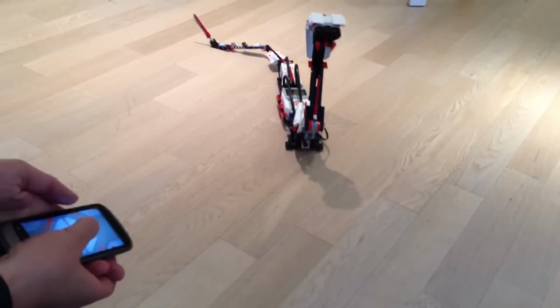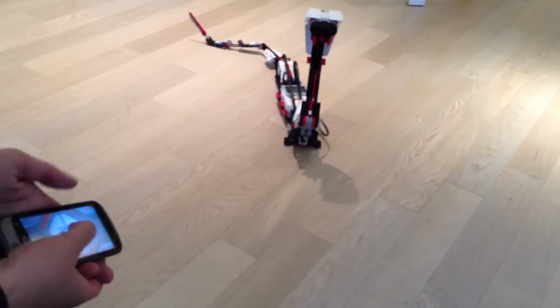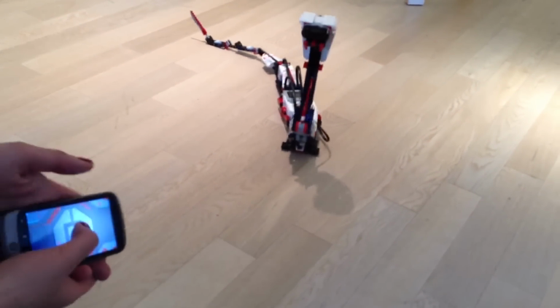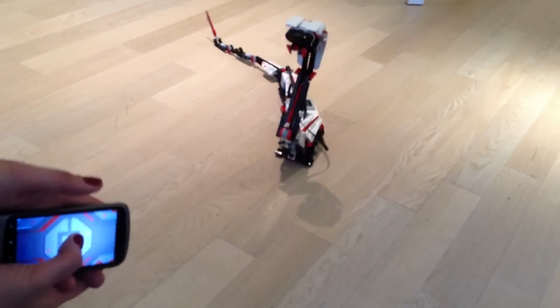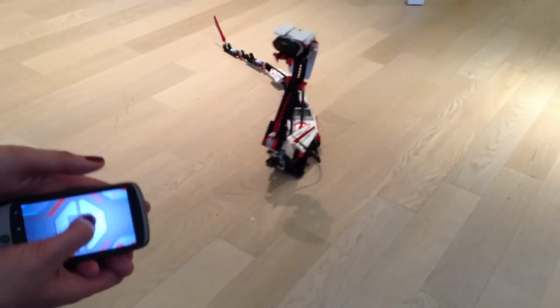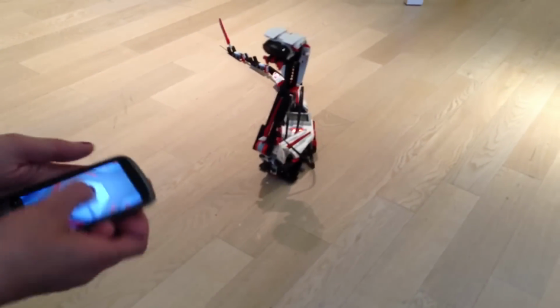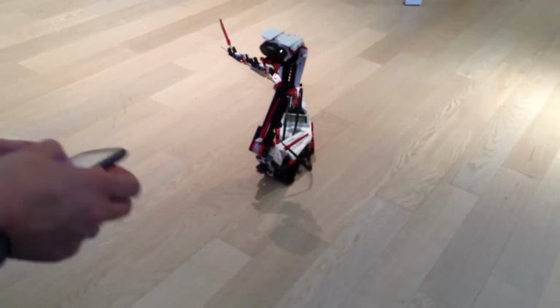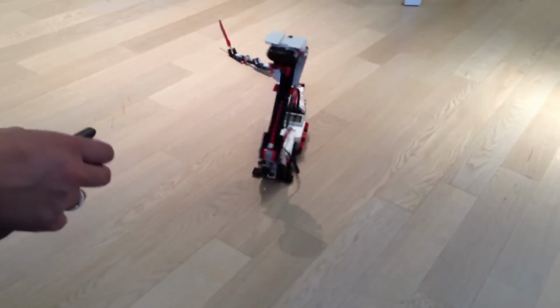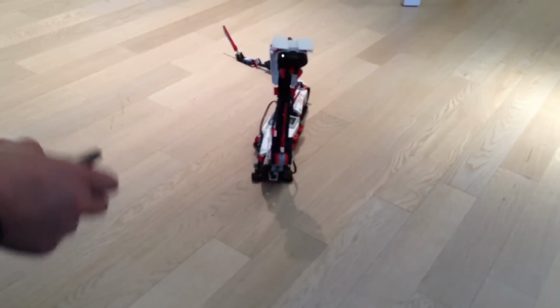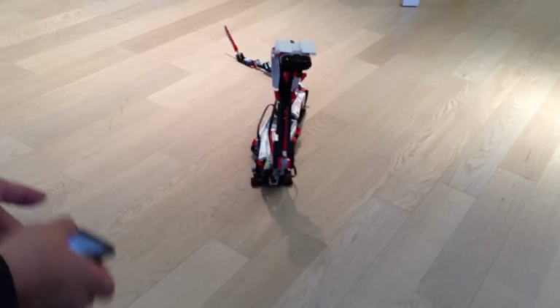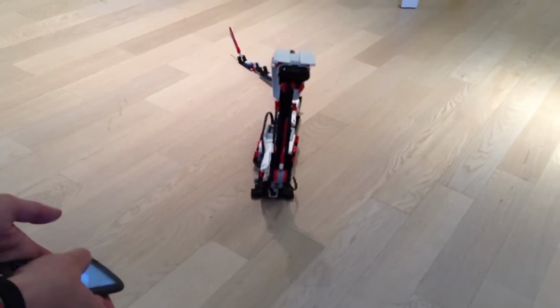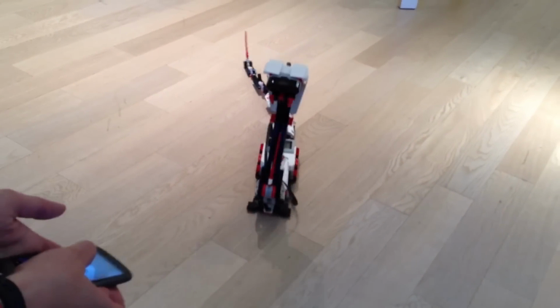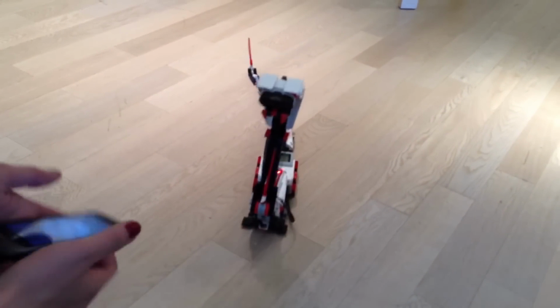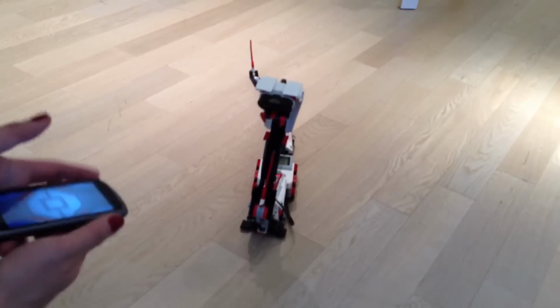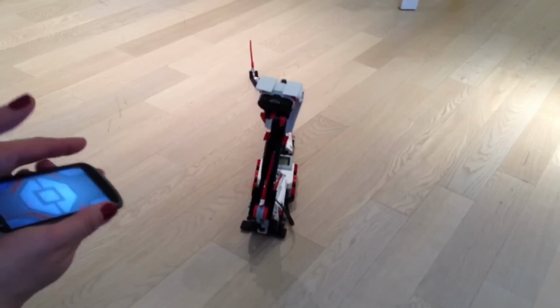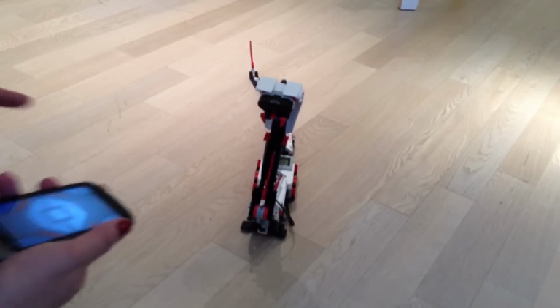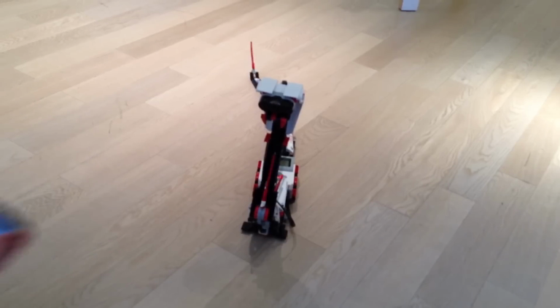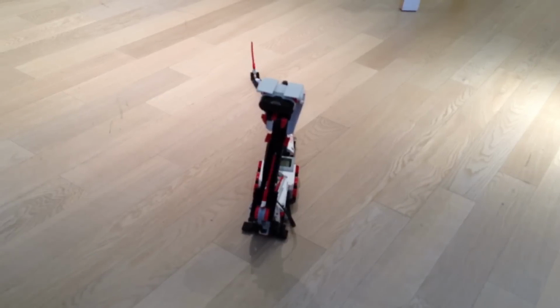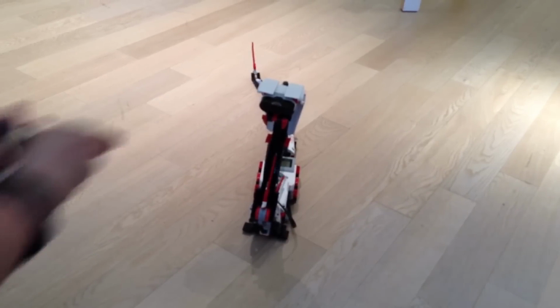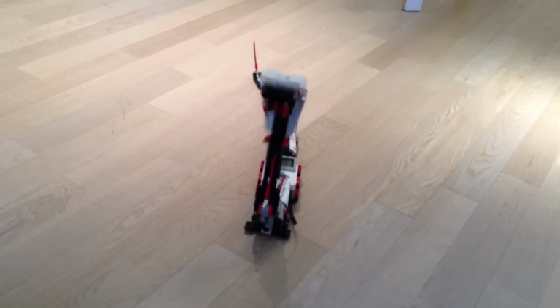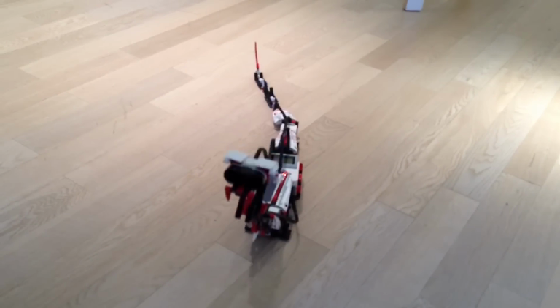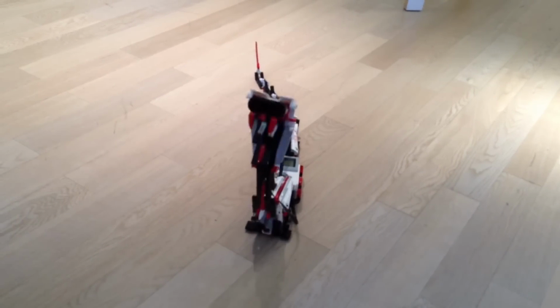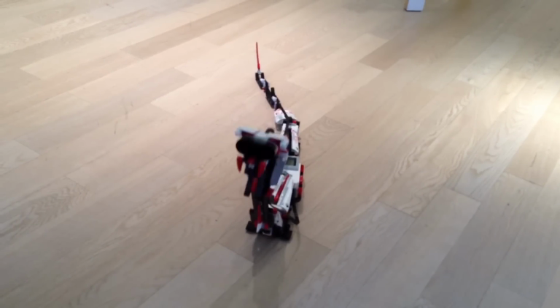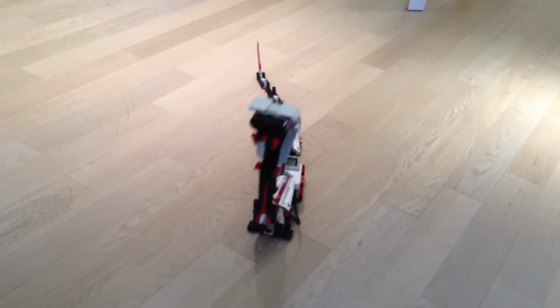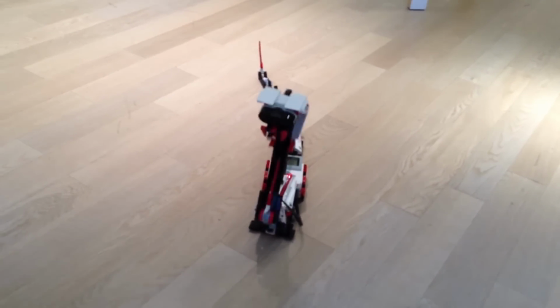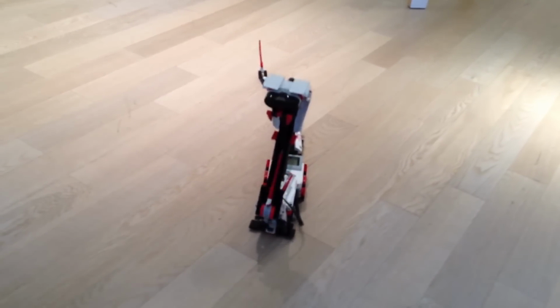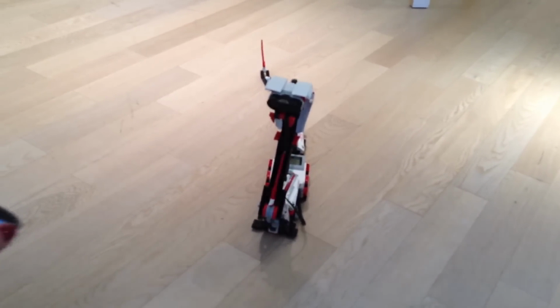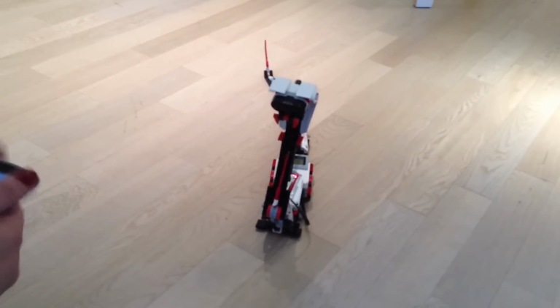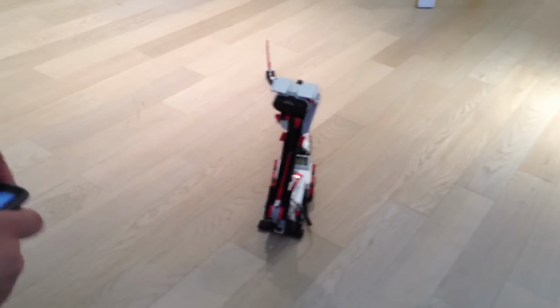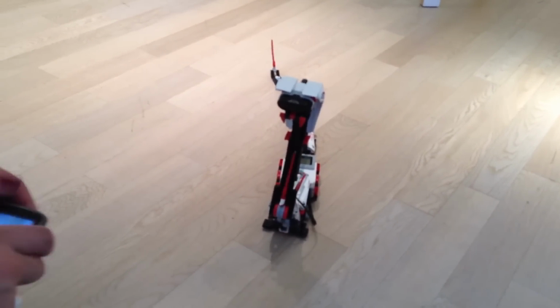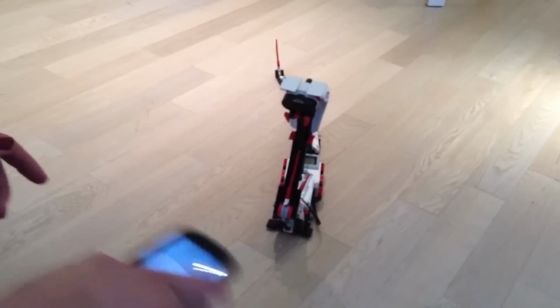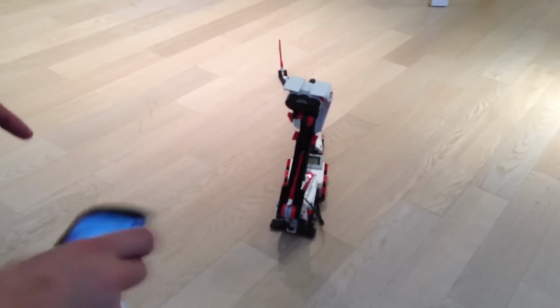Oh wow! And then if you shock it like this — and if I shake it from the side.